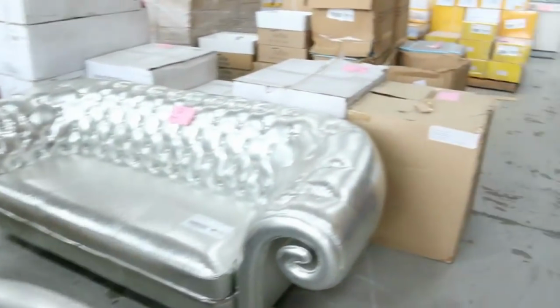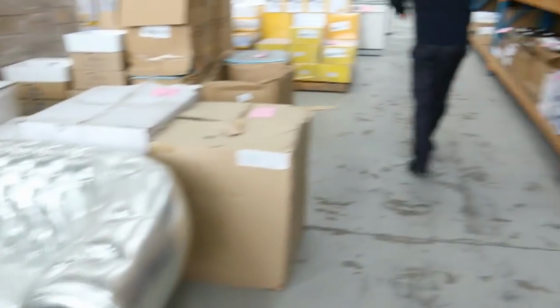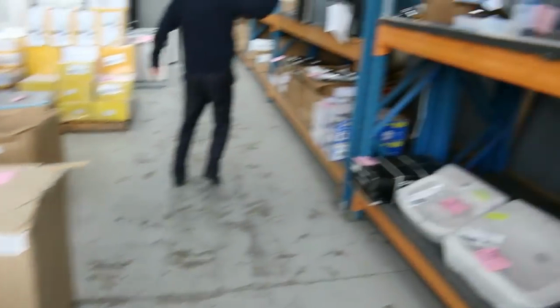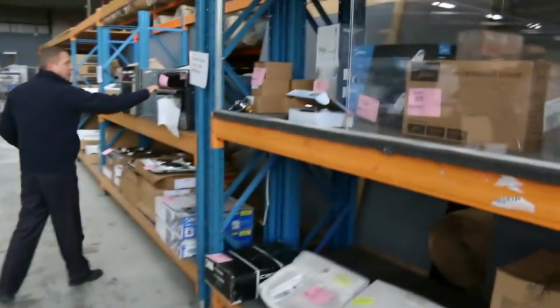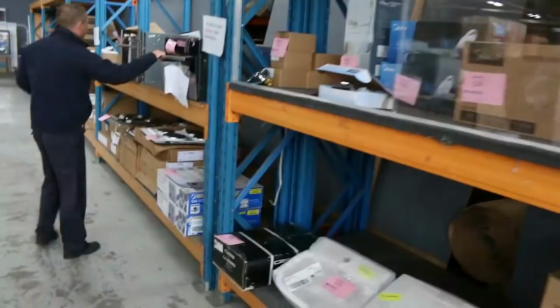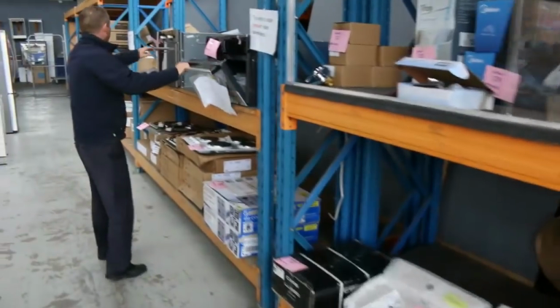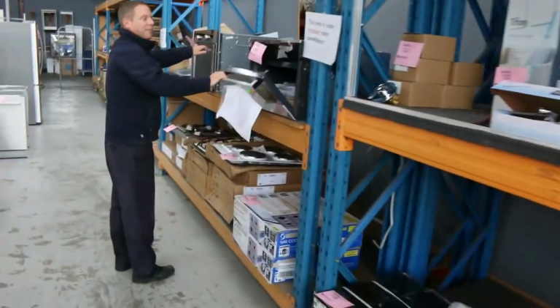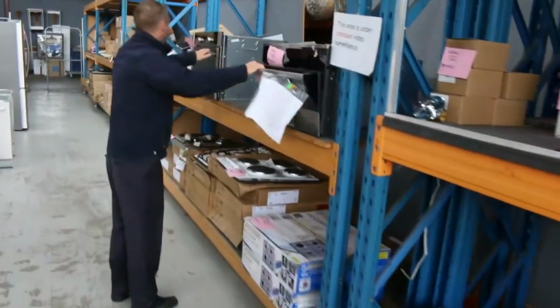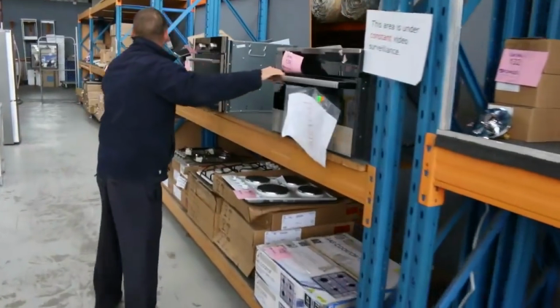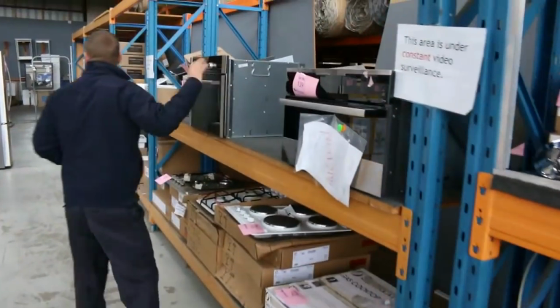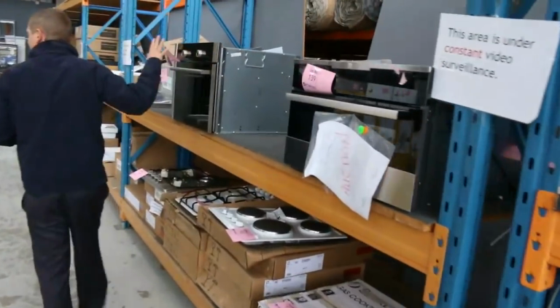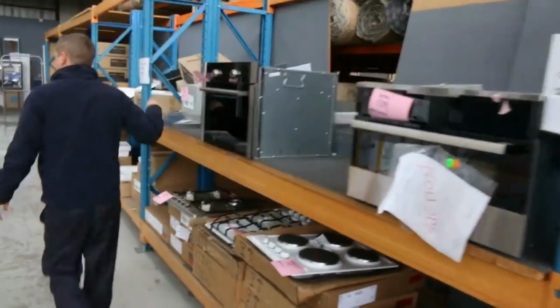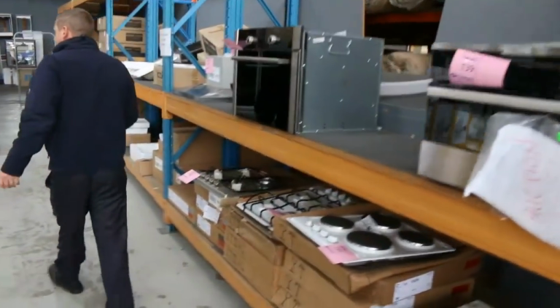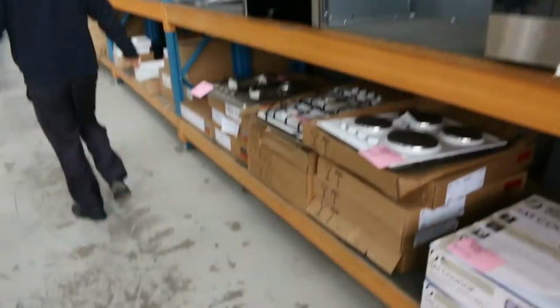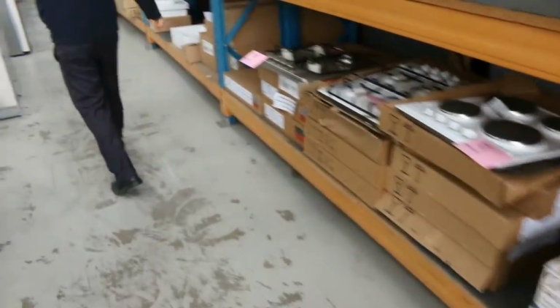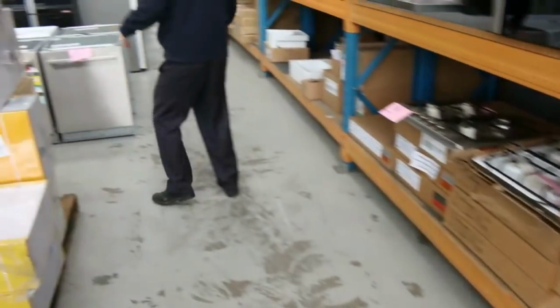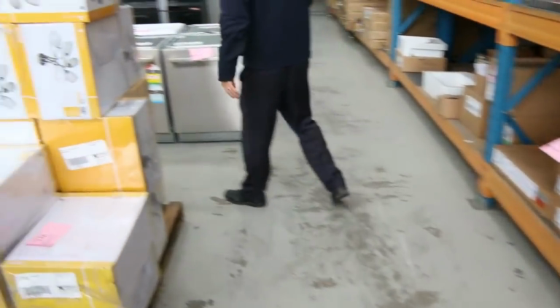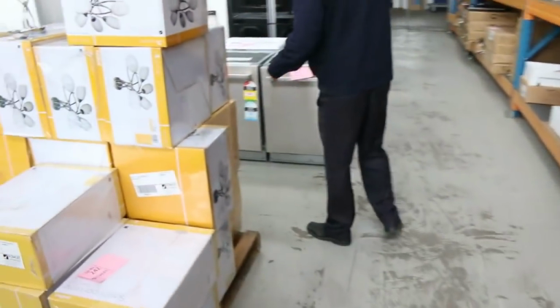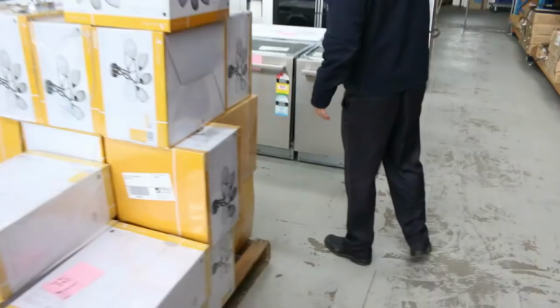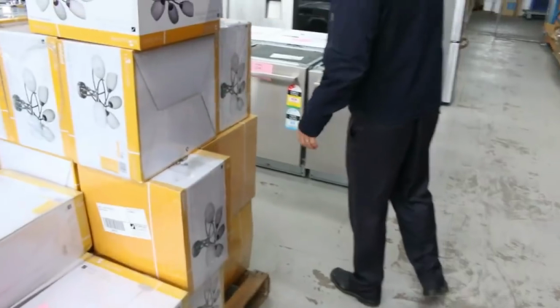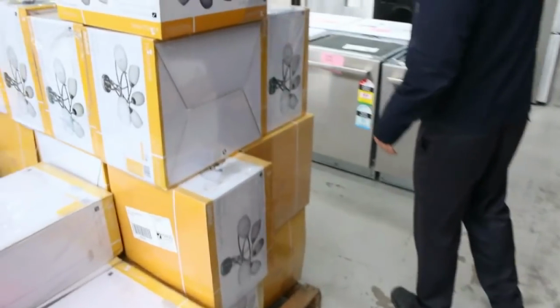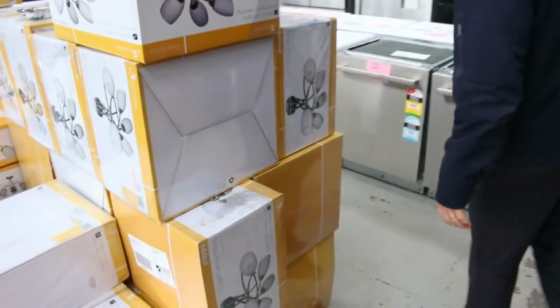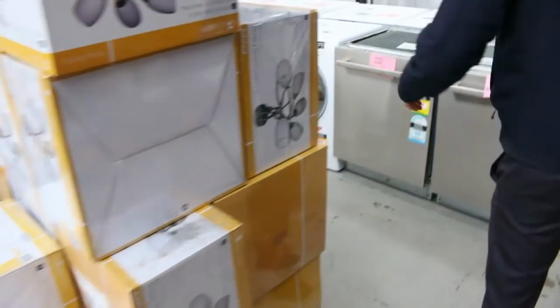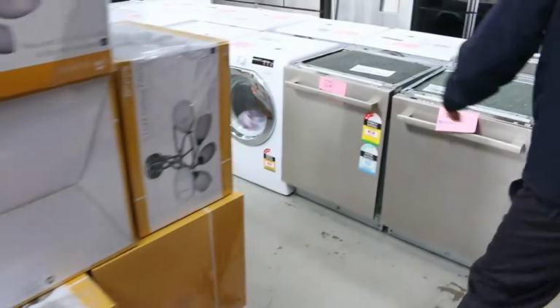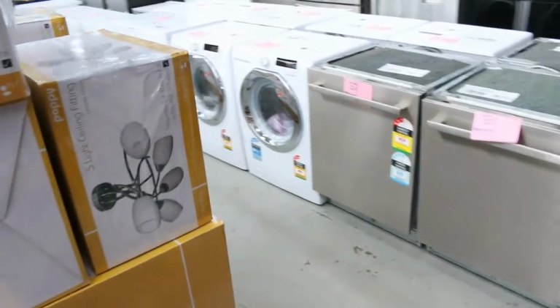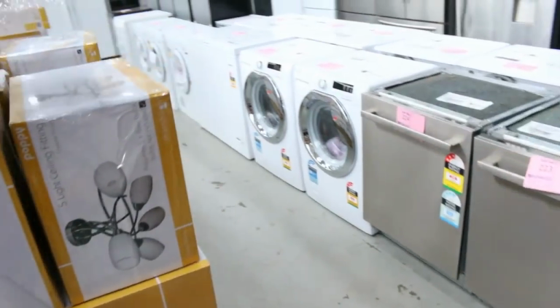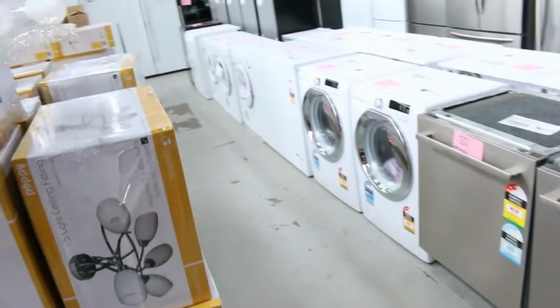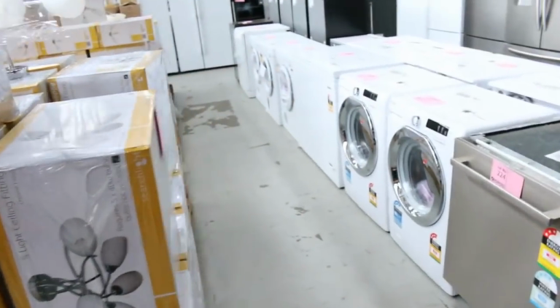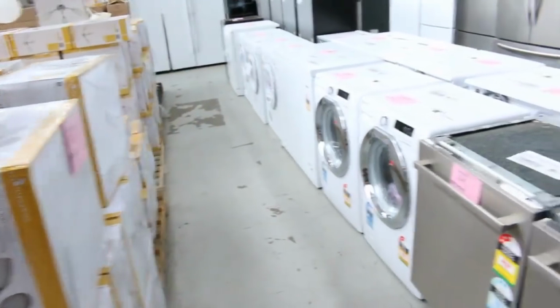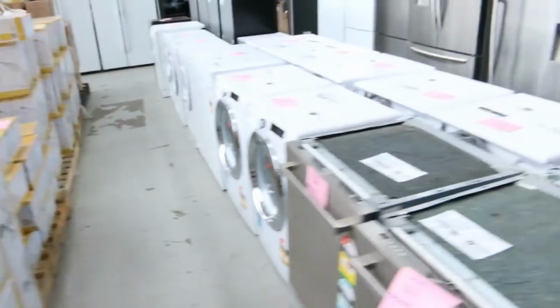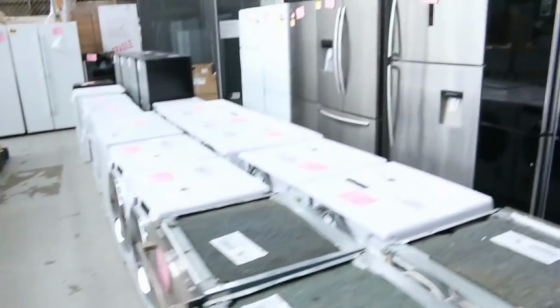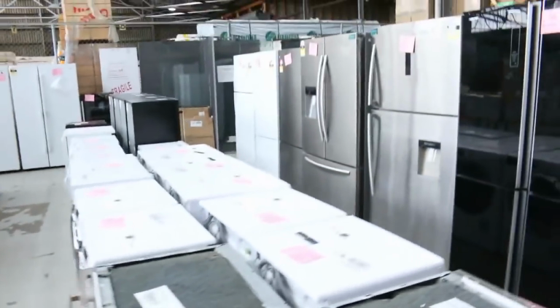Through here you can see a couple of different wall ovens in different sizes, a big delivery of dishwashers, washing machines, dryers, lots of fridges — heaps and heaps of fridges.